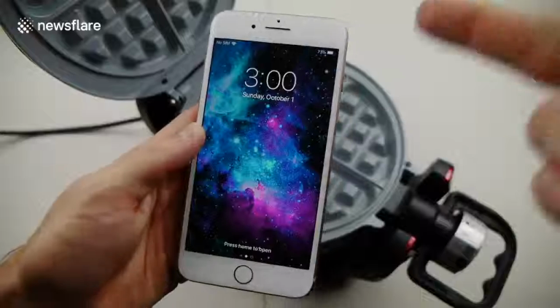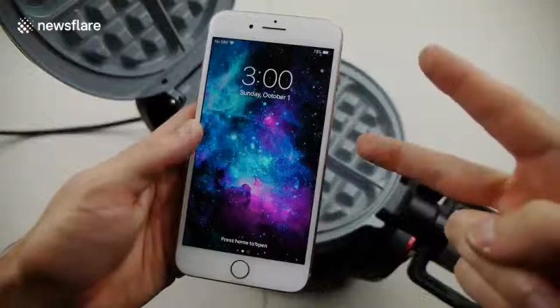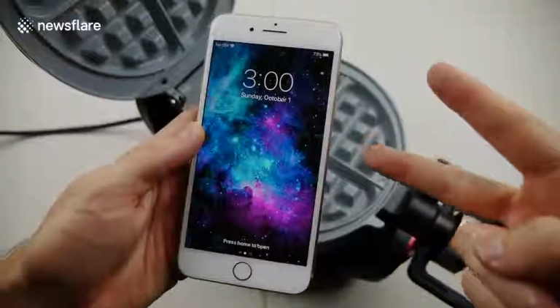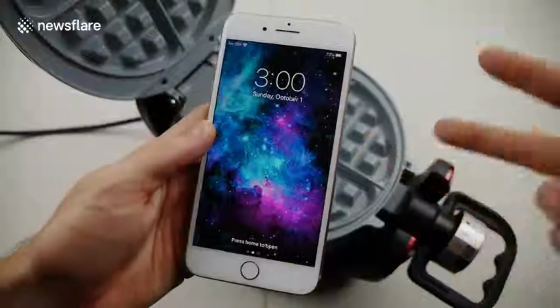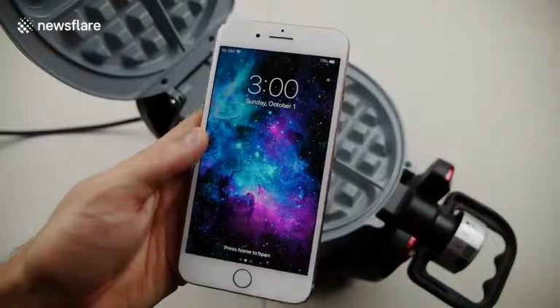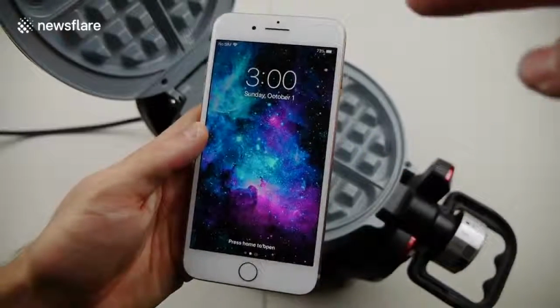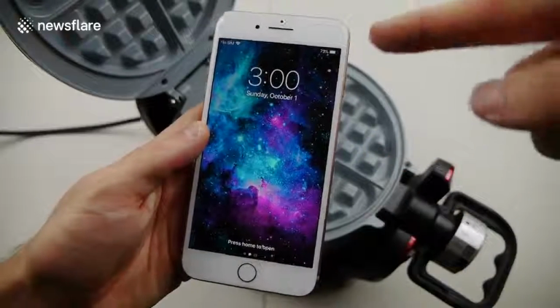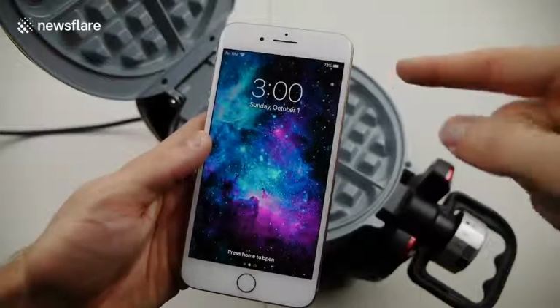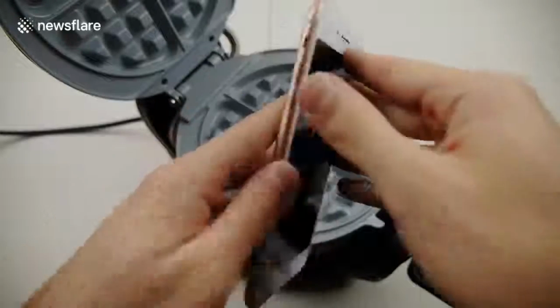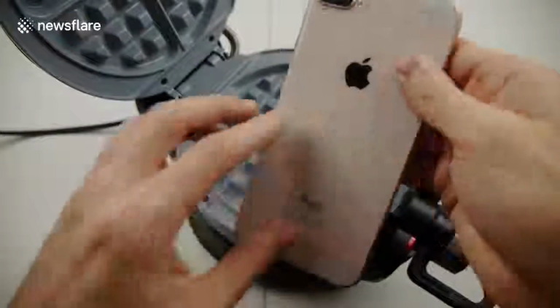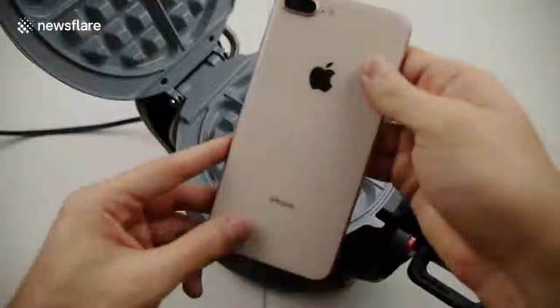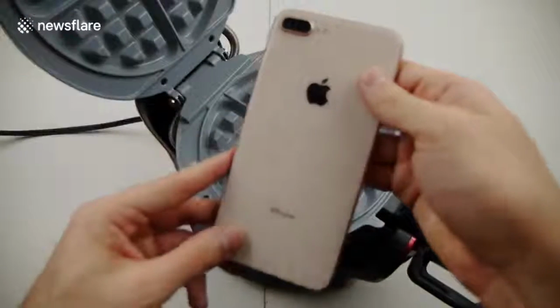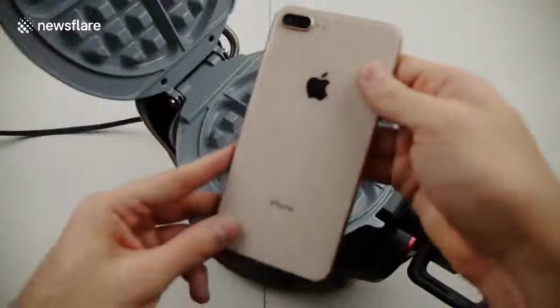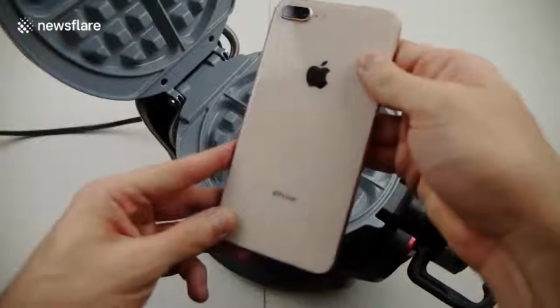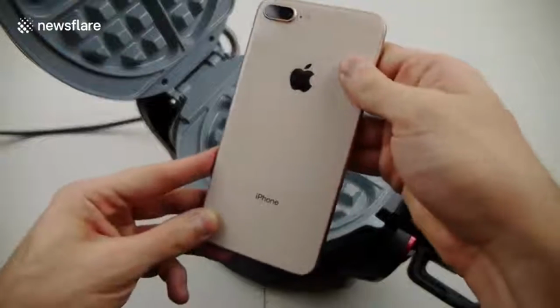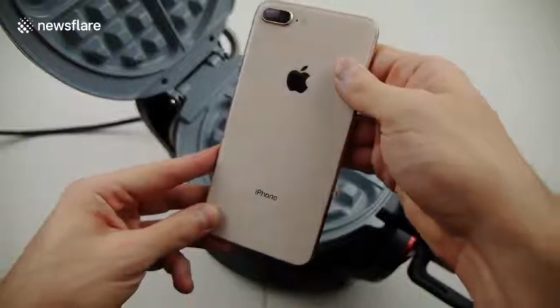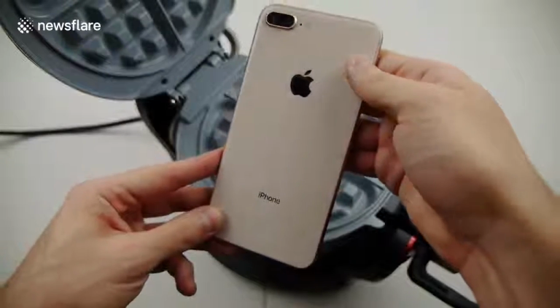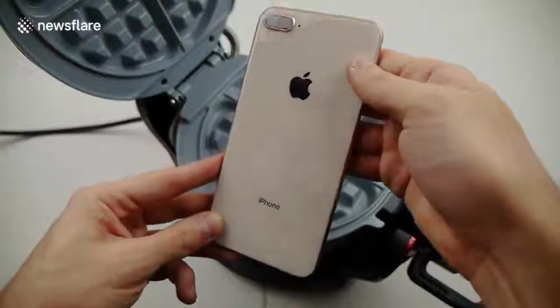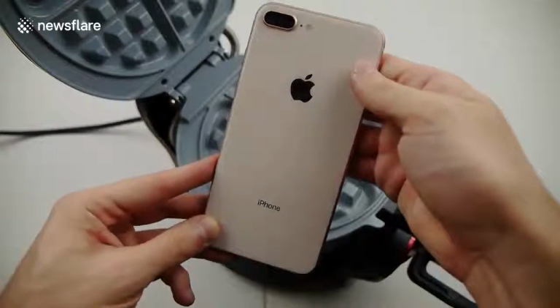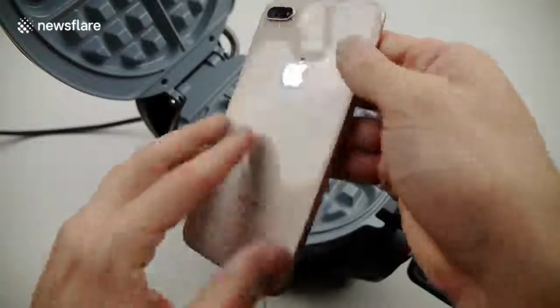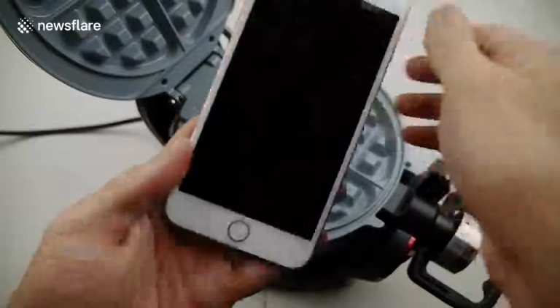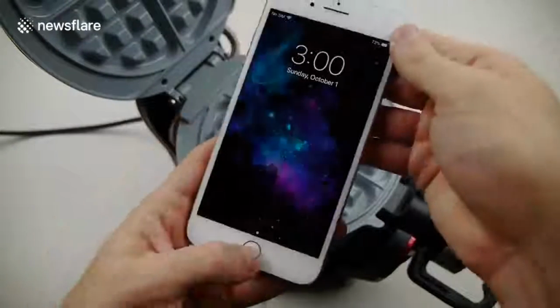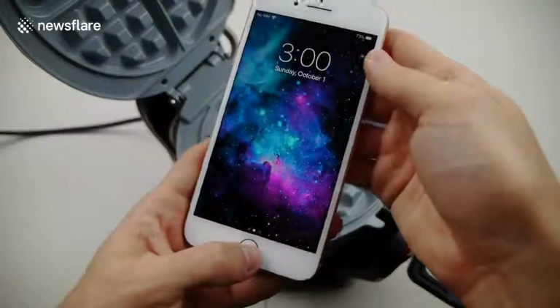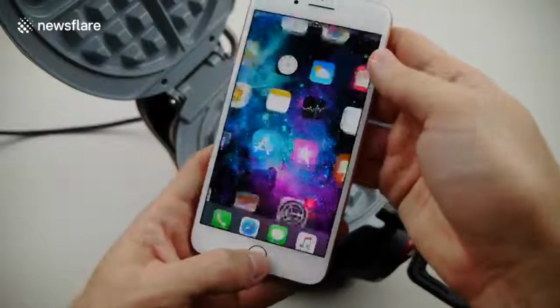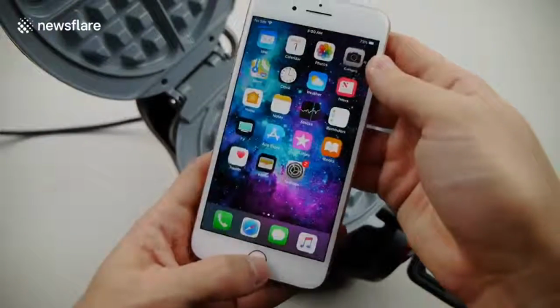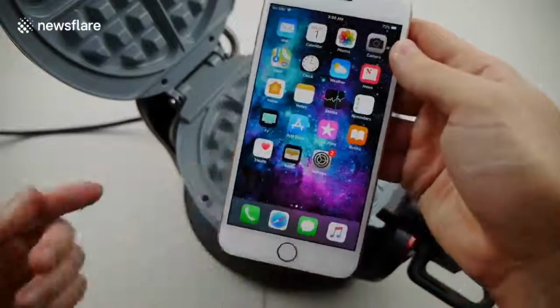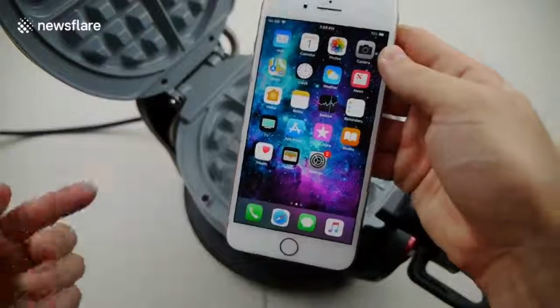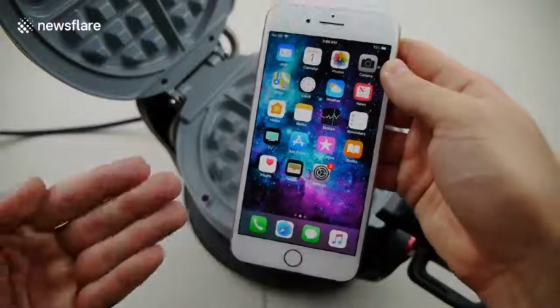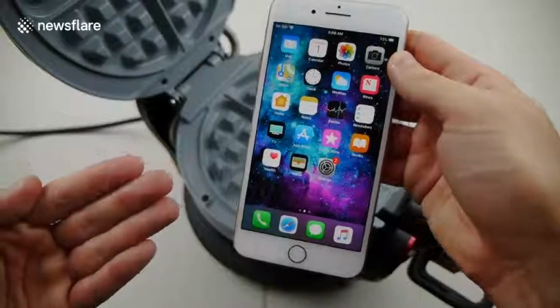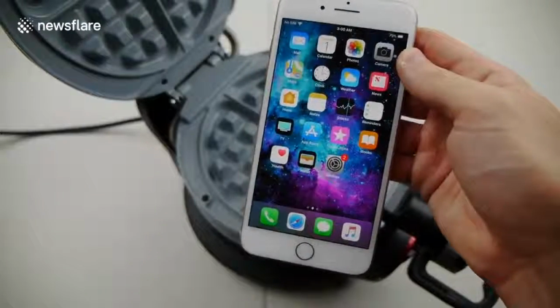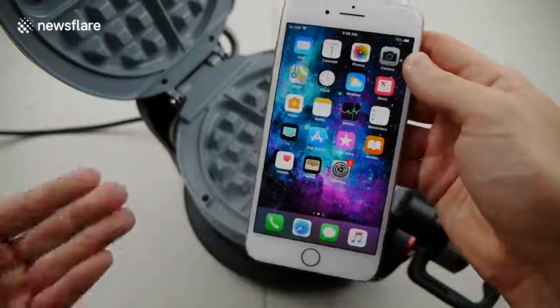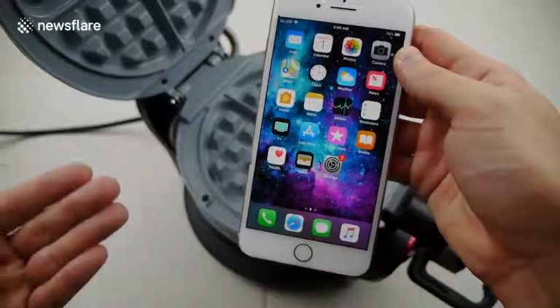What's up guys, TechRacks here. I got my iPhone 8 Plus right here with a beautiful glass back finish — rose gold. I just thought to myself: what happens if I put one of these guys in a waffle maker?